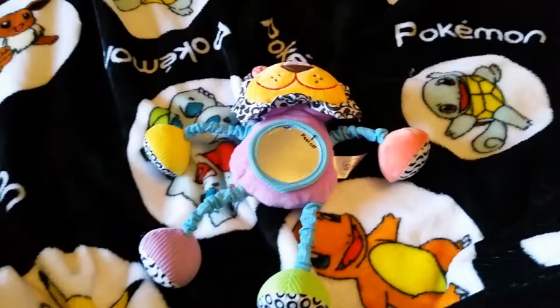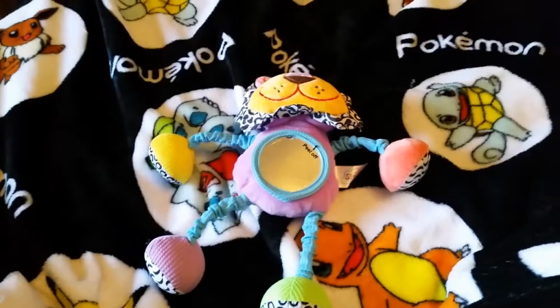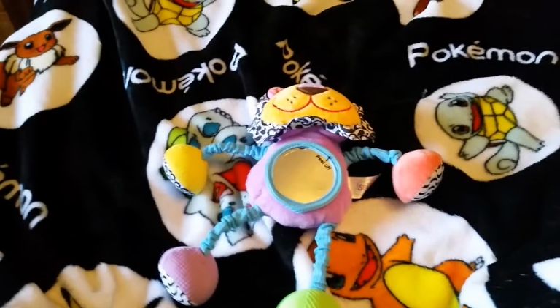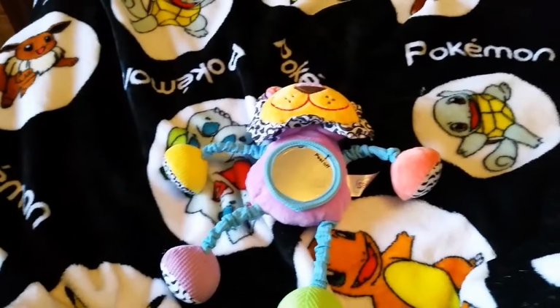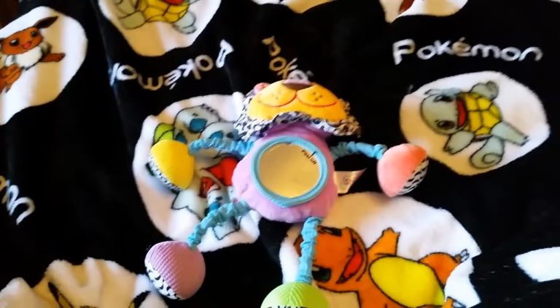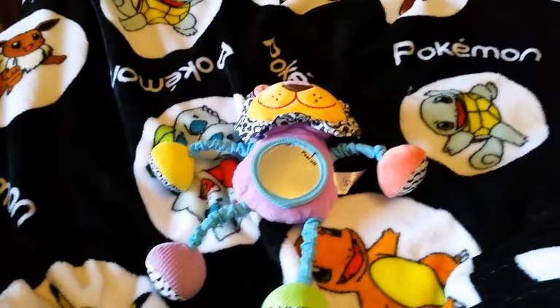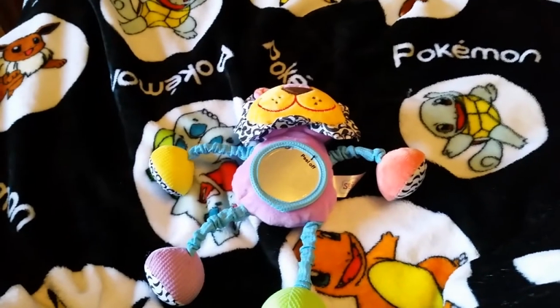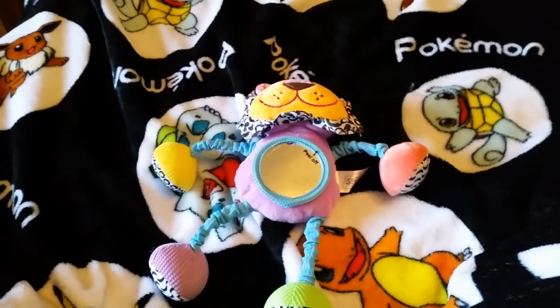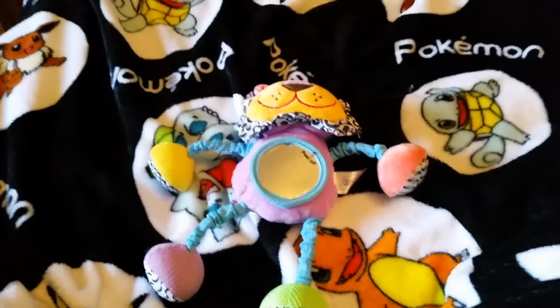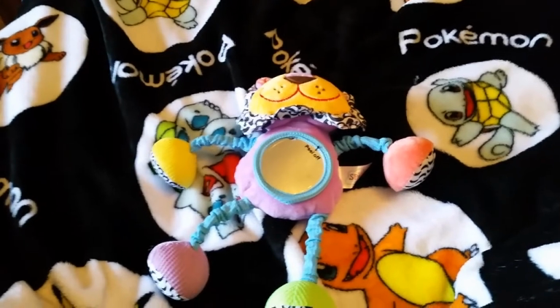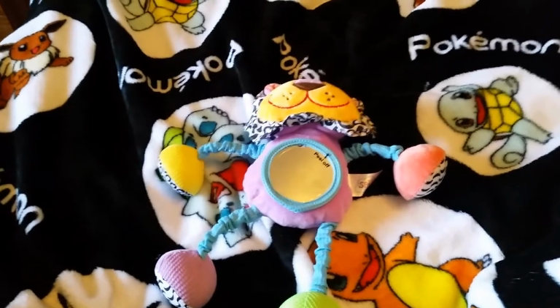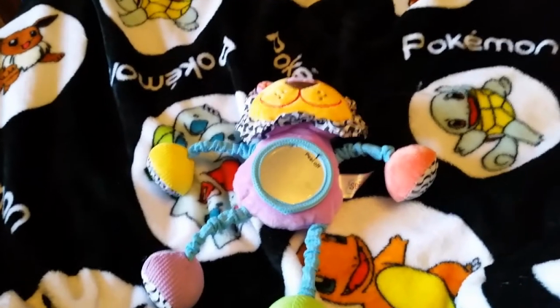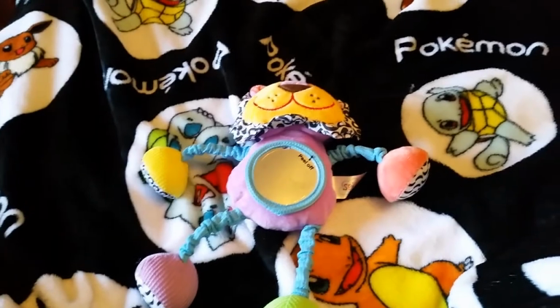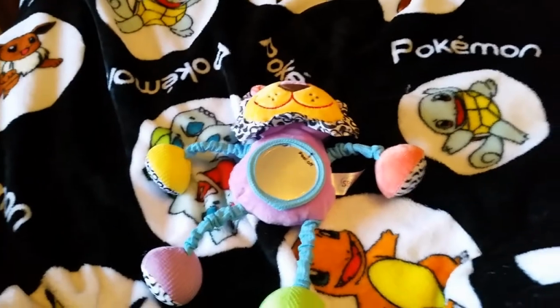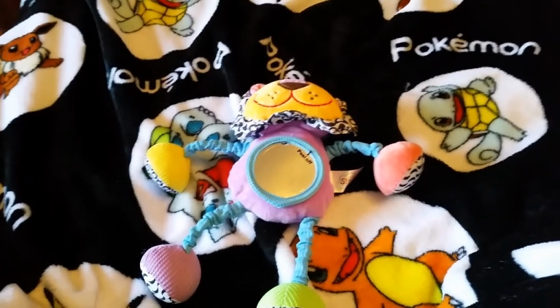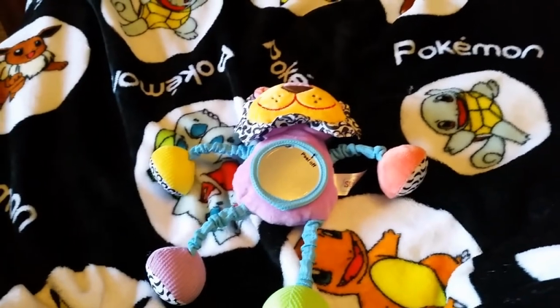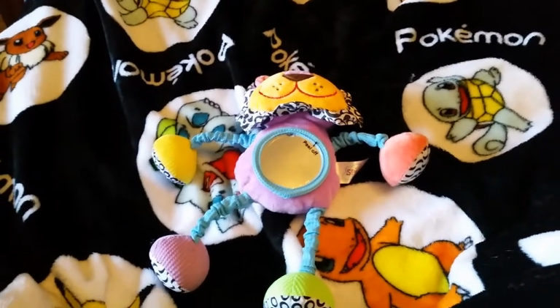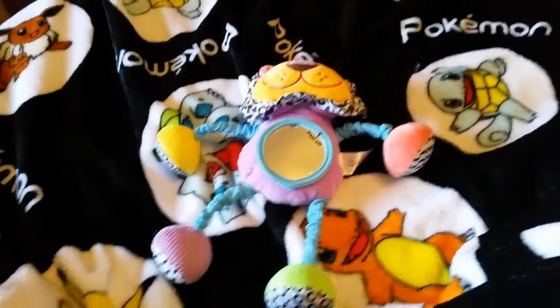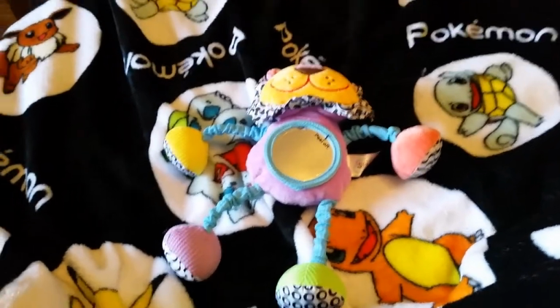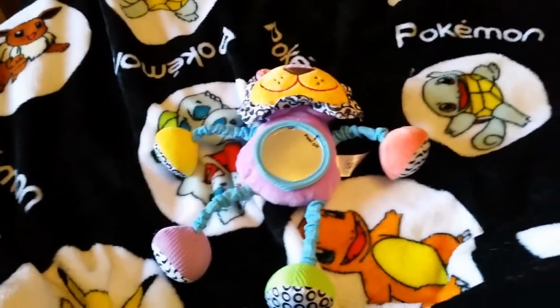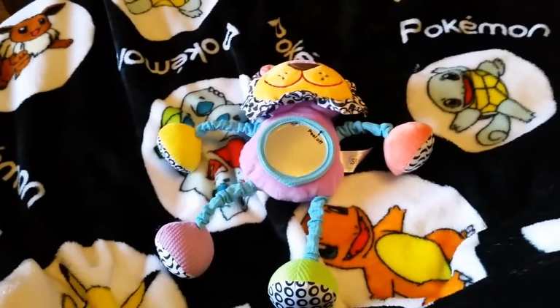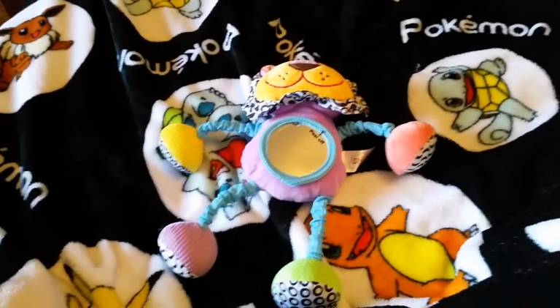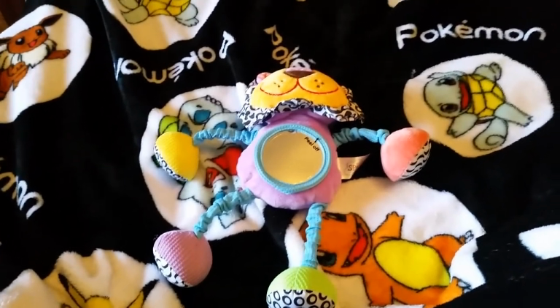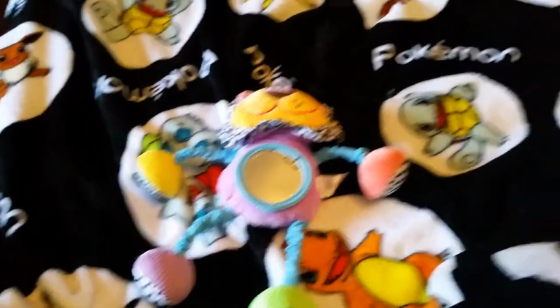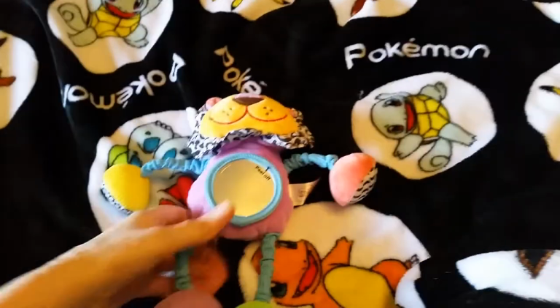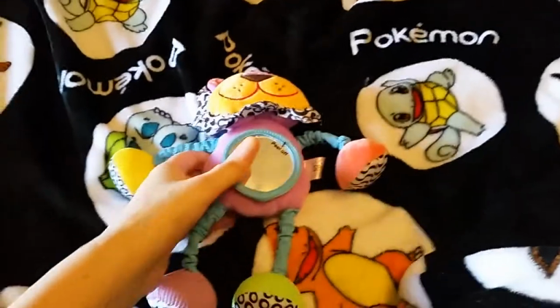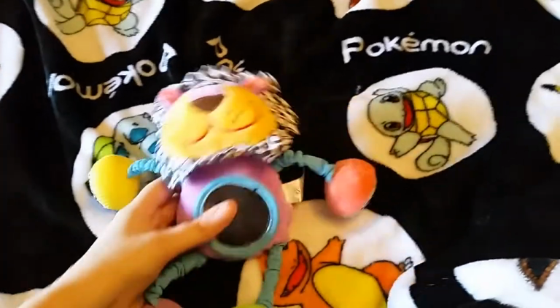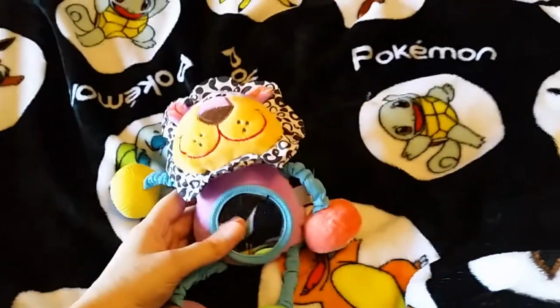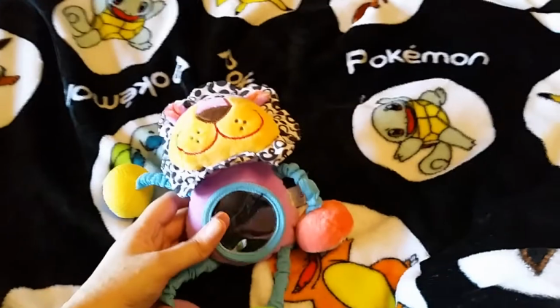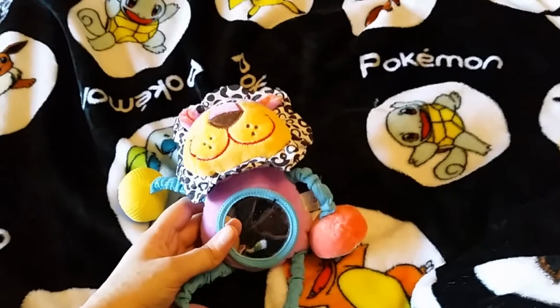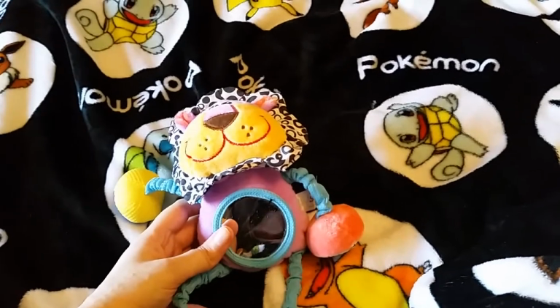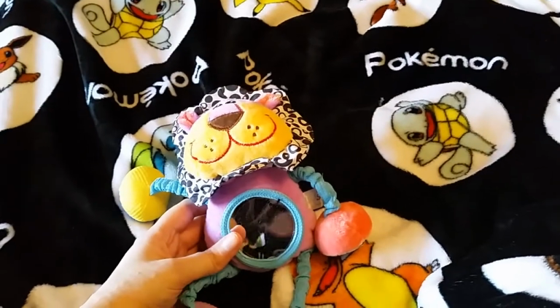Hi everyone, Kaiser aka Ghost 6 Husky here, and today I'm reviewing another Sparkrete Imagine toy.